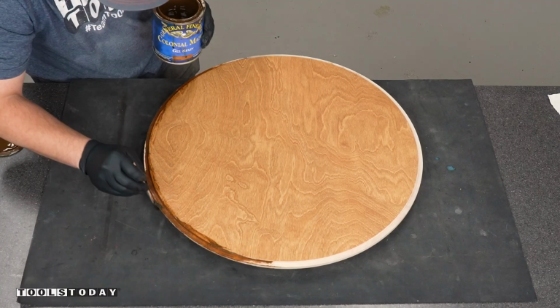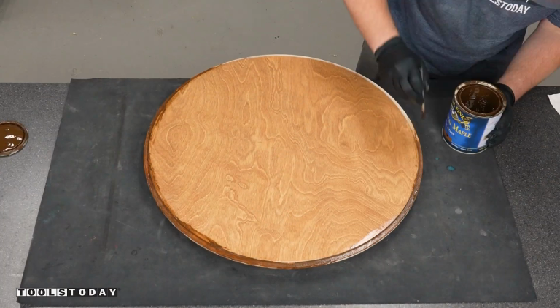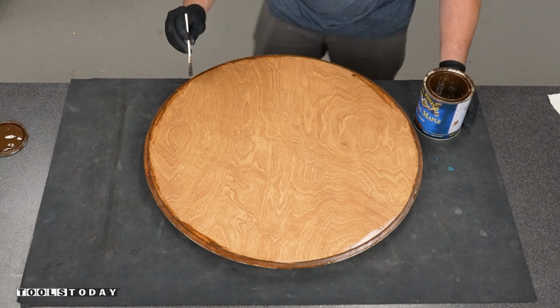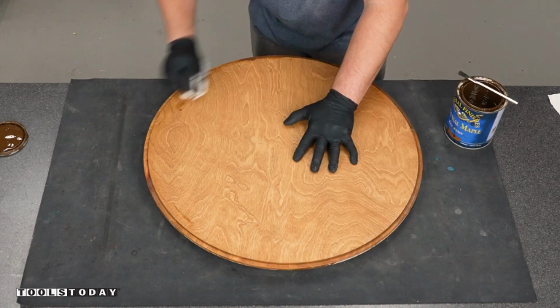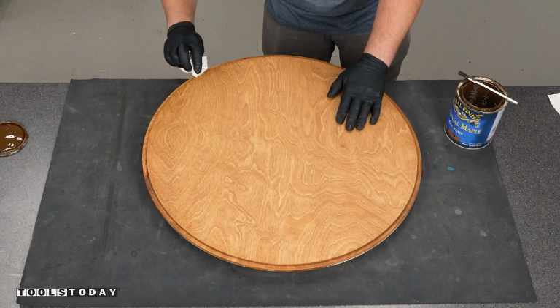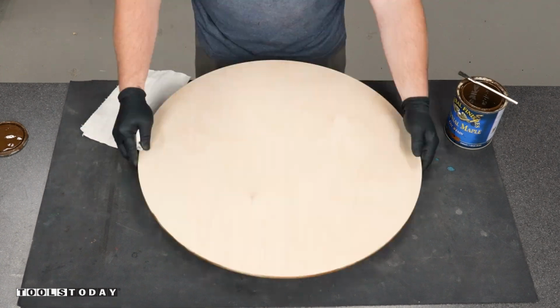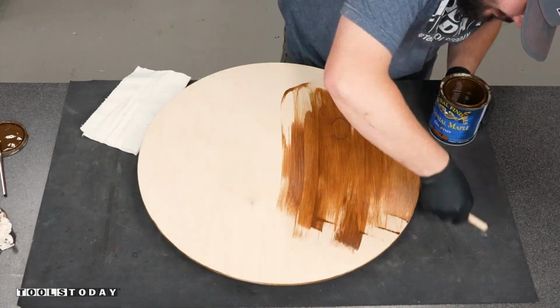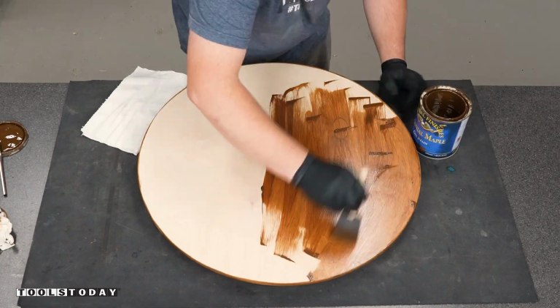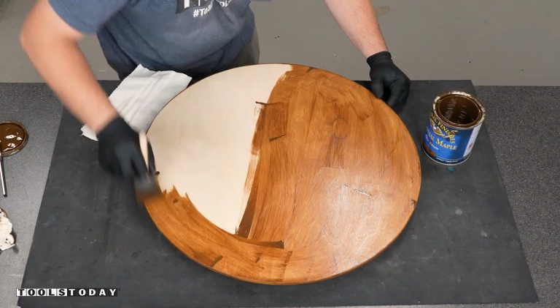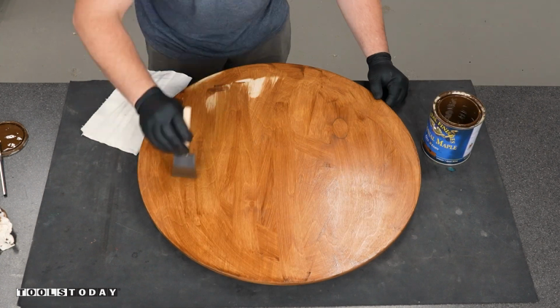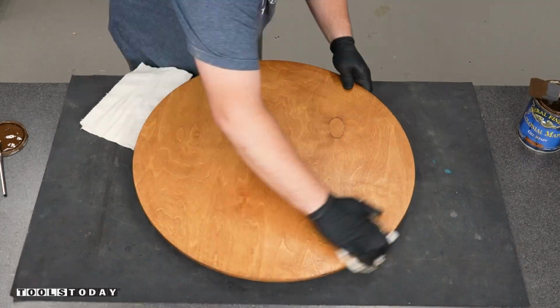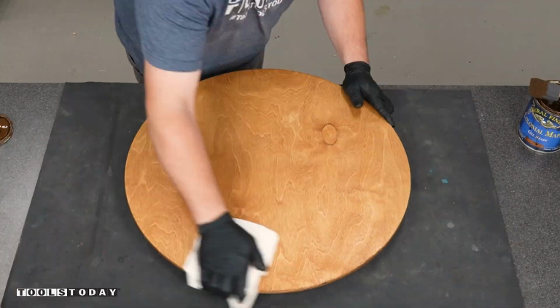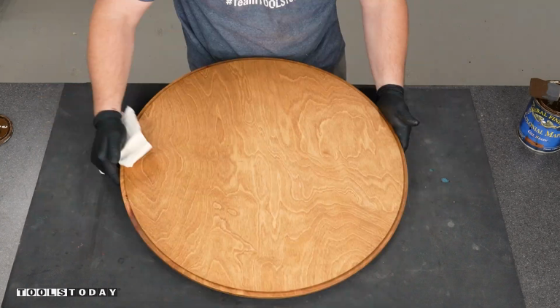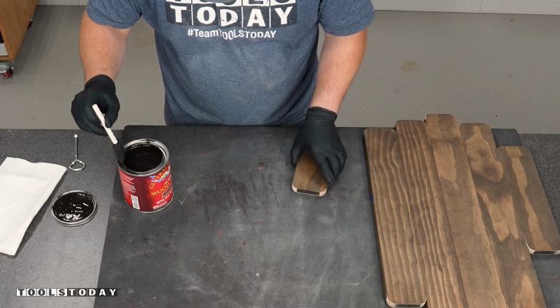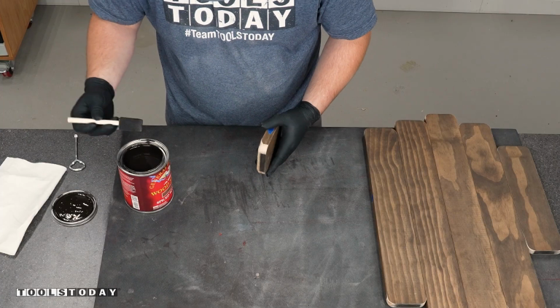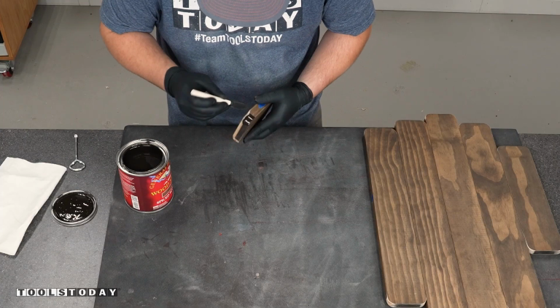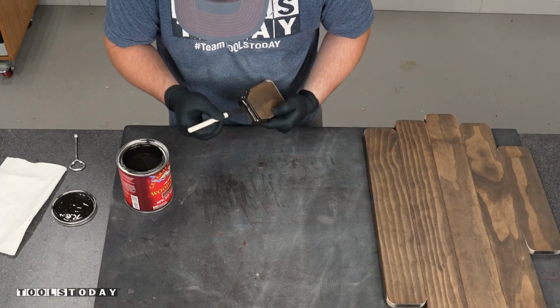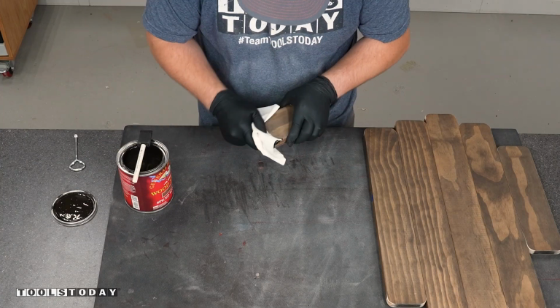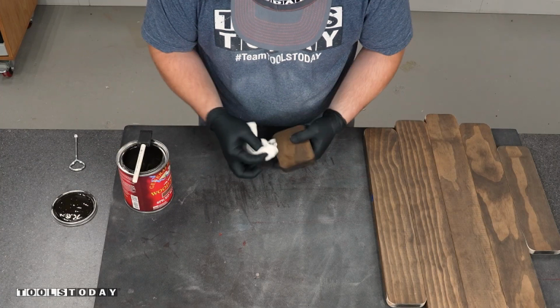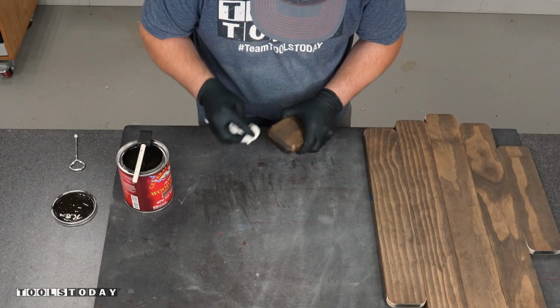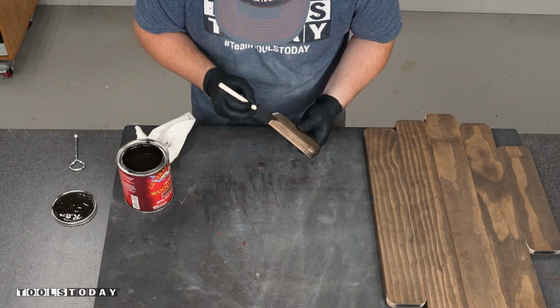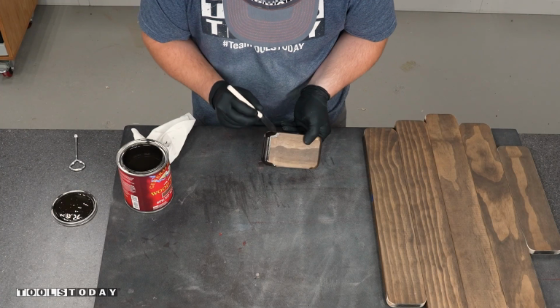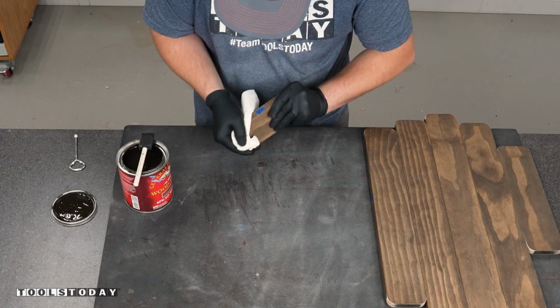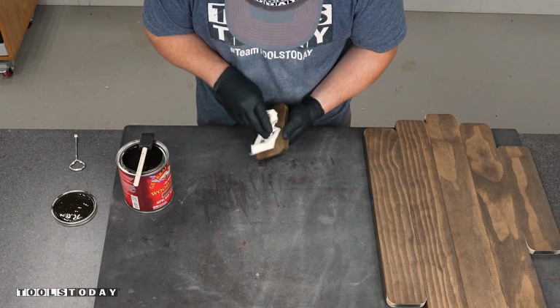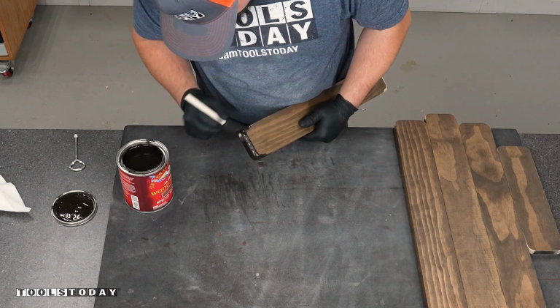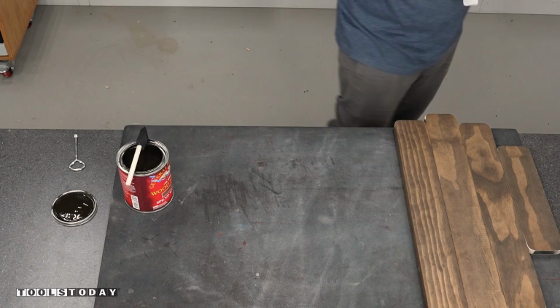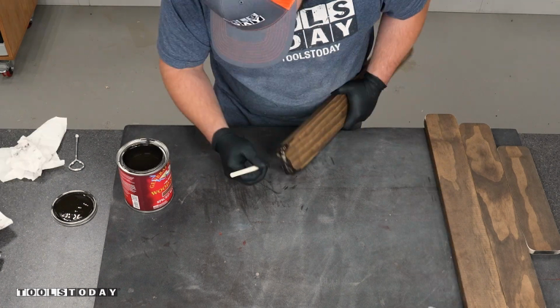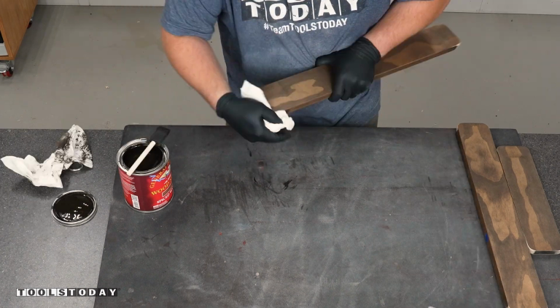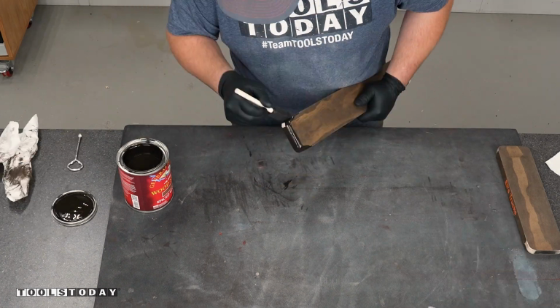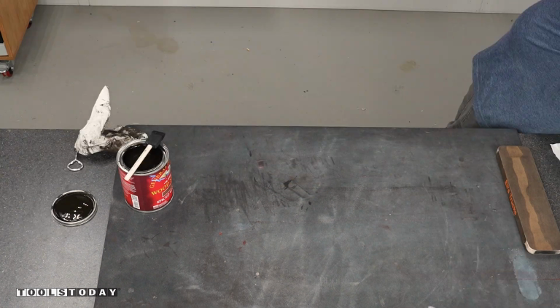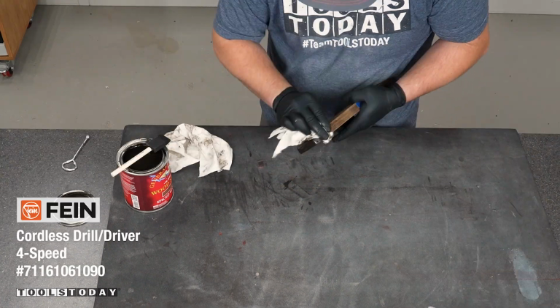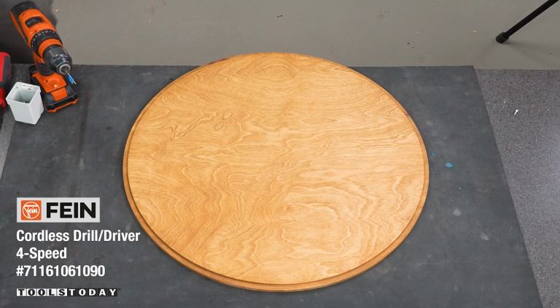Getting everything stained so it all looks nice and consistent, including the shelves where we had cut through them. I'm using General Finishes Spiced Walnut for the shelves and General Finishes Colonial Maple for the backer board — gives a really nice look and stains evenly.